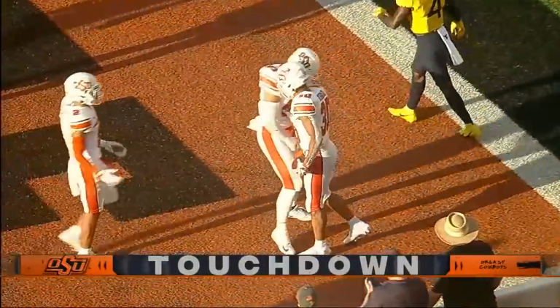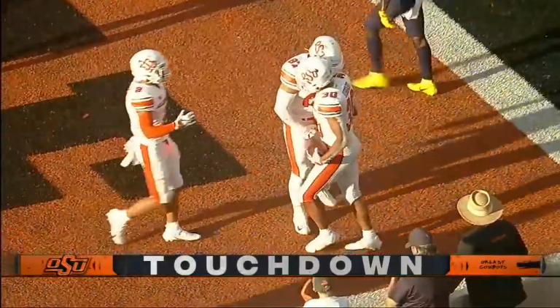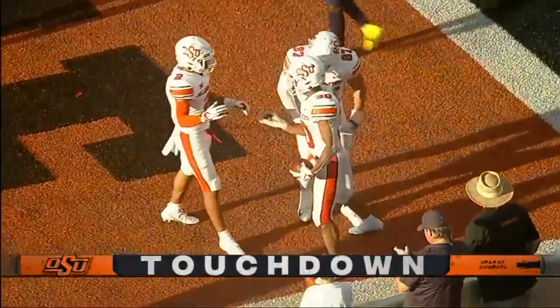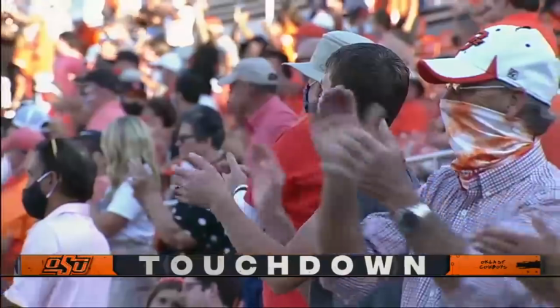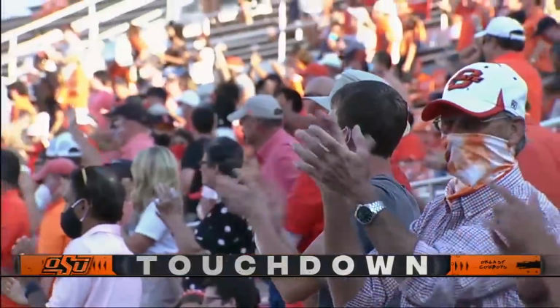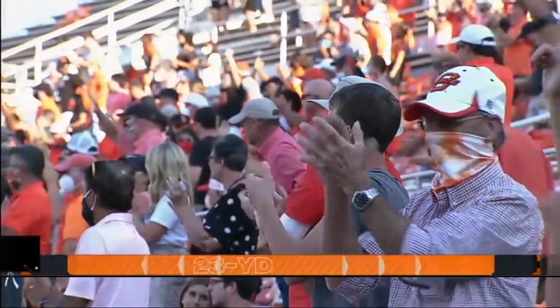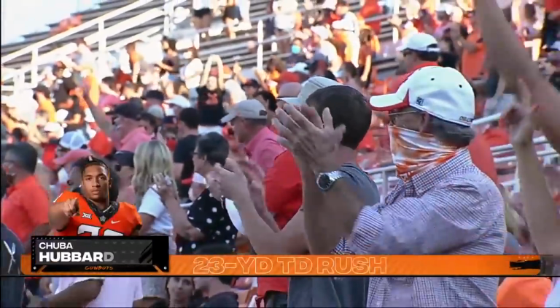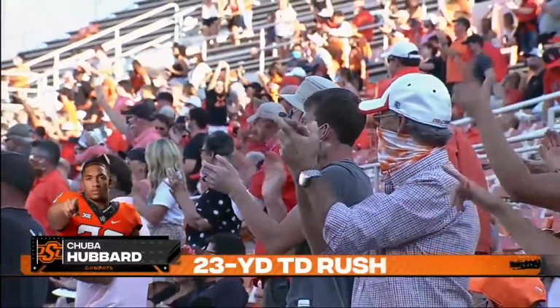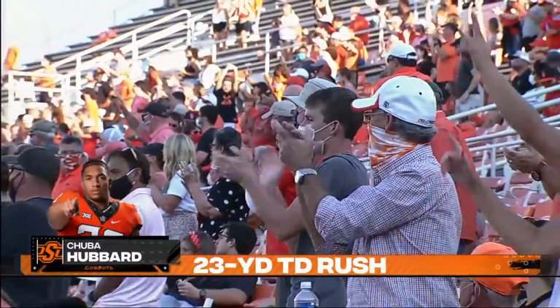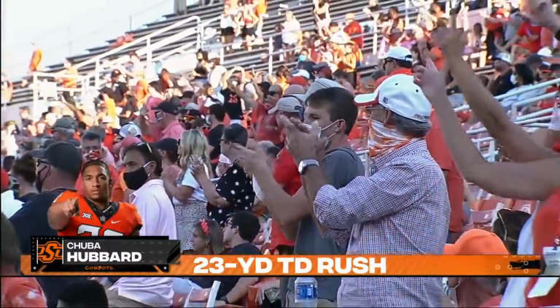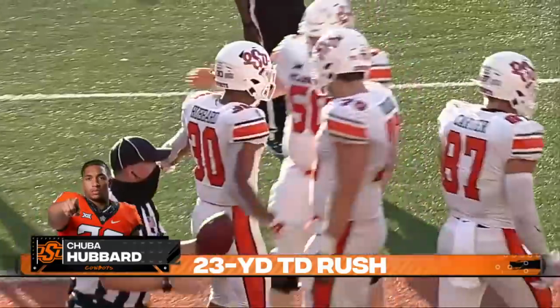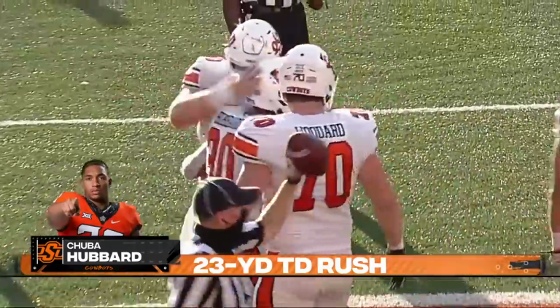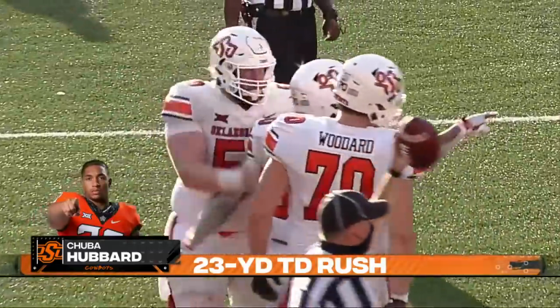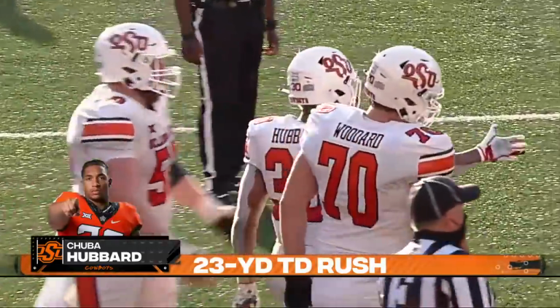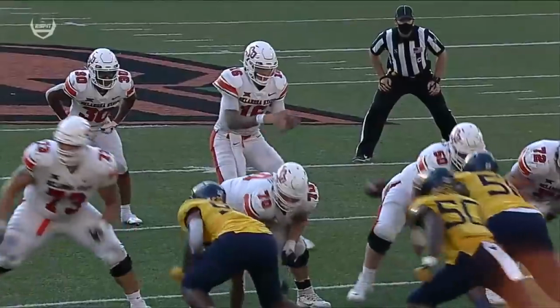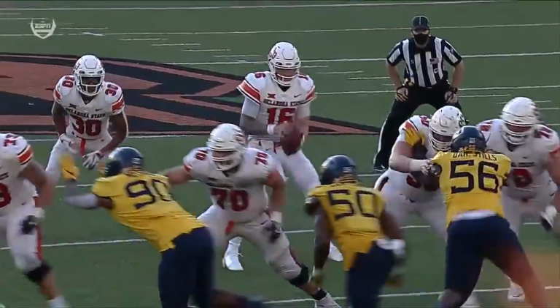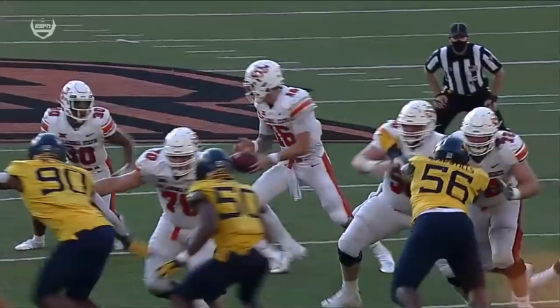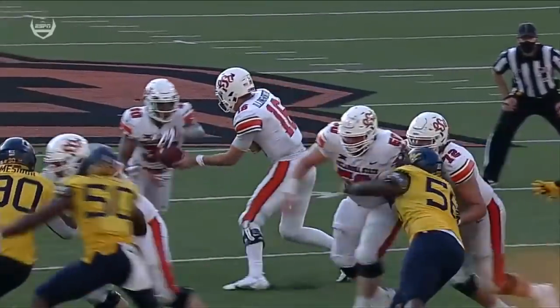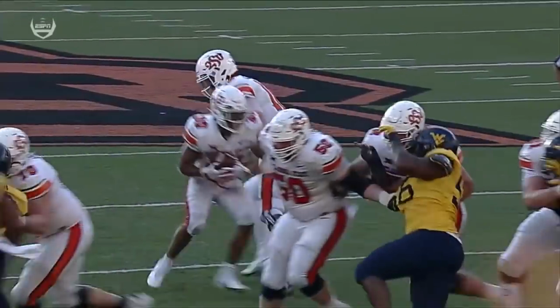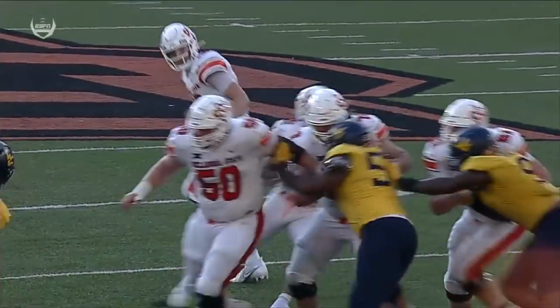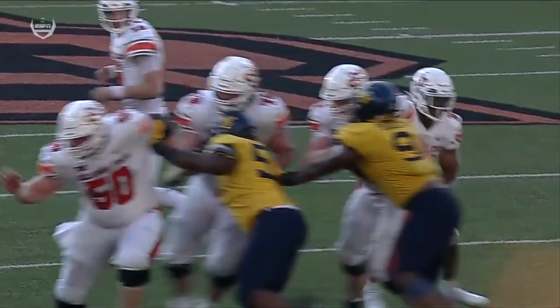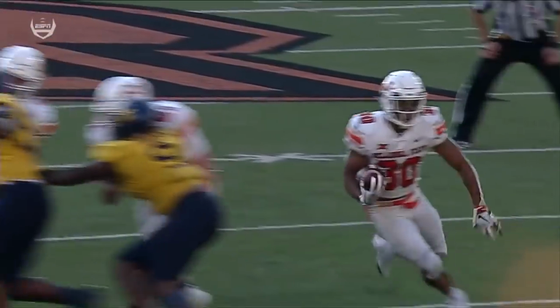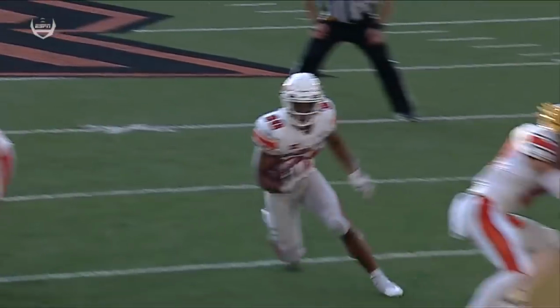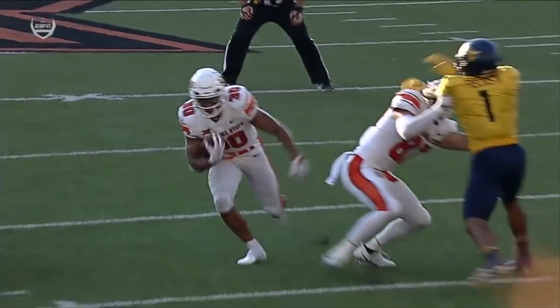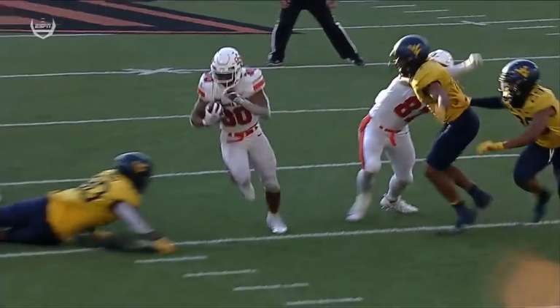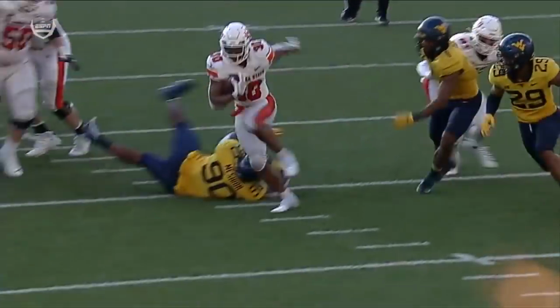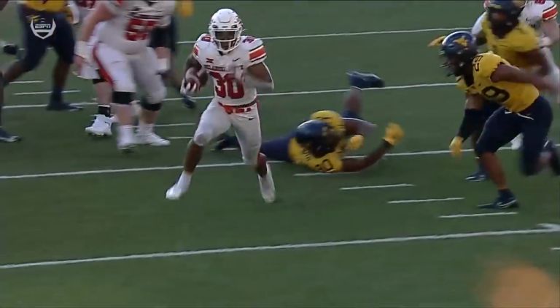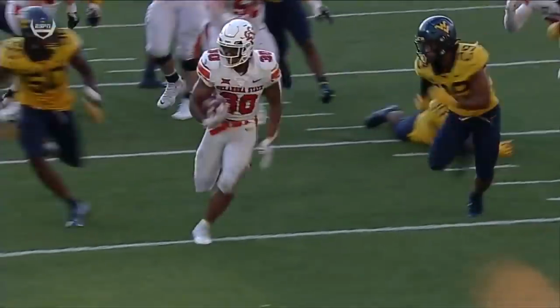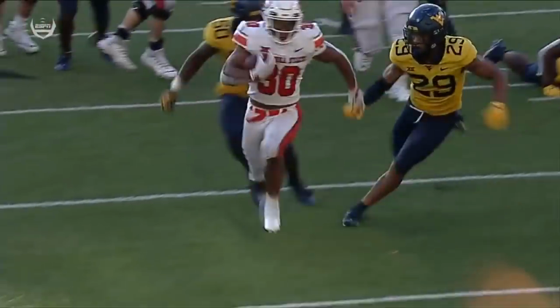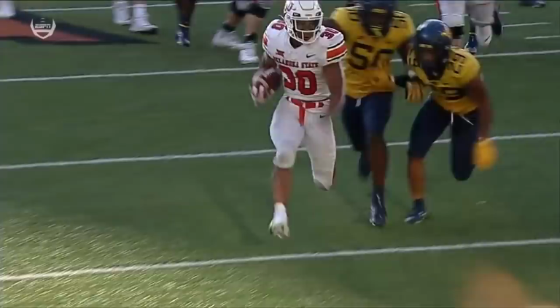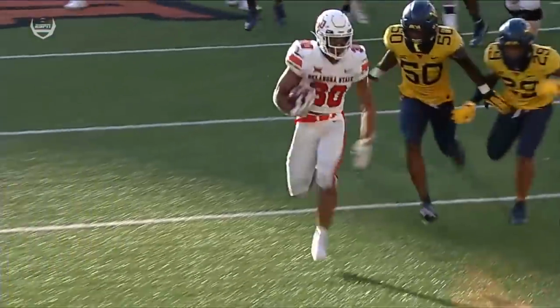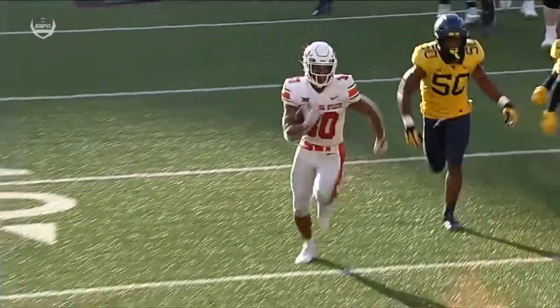With a minute 17 to go it's a two possession game again. Beautiful cut back by Tuba — one to the left, that jump cut, and then back across to the right.